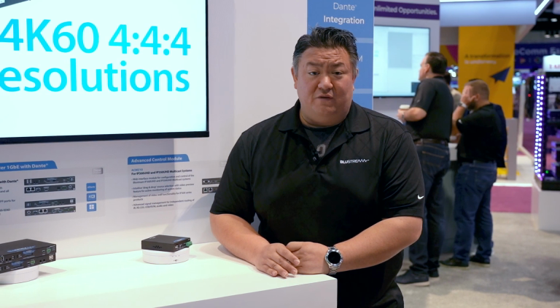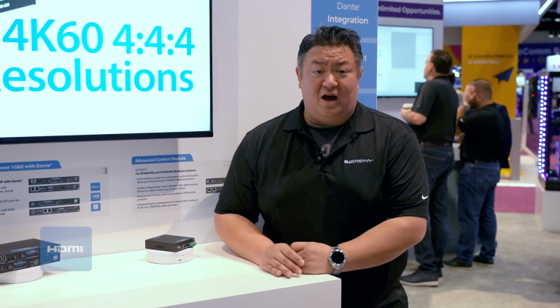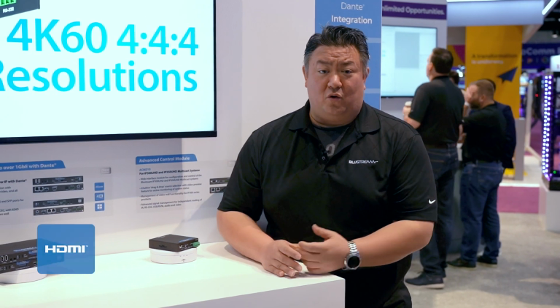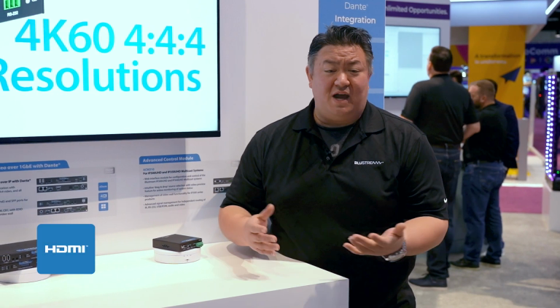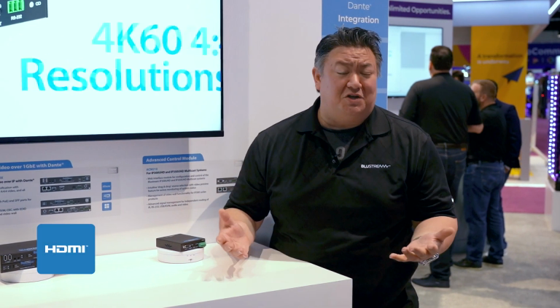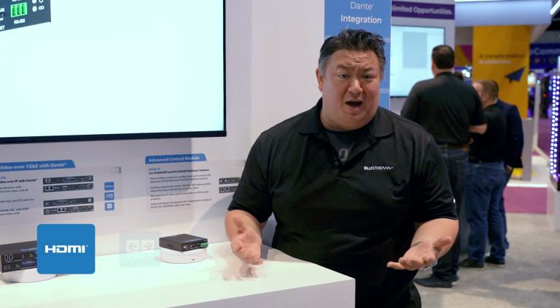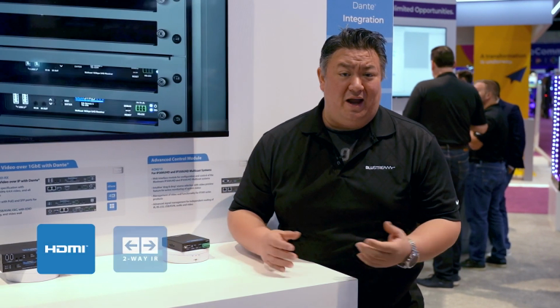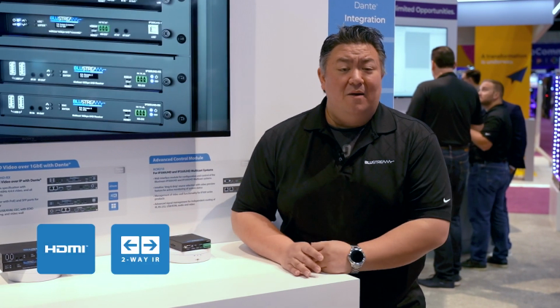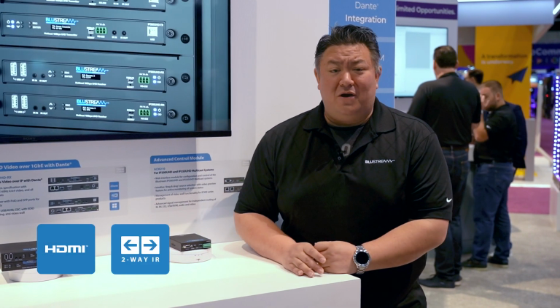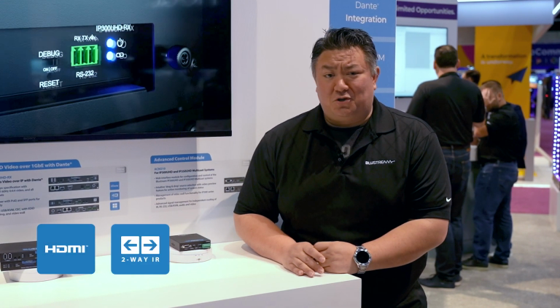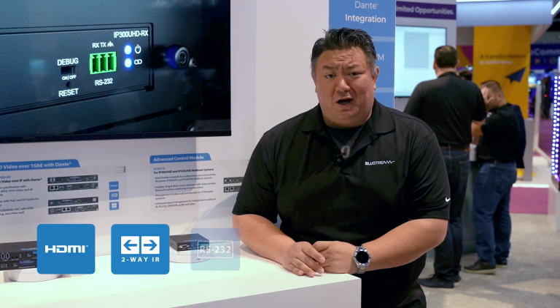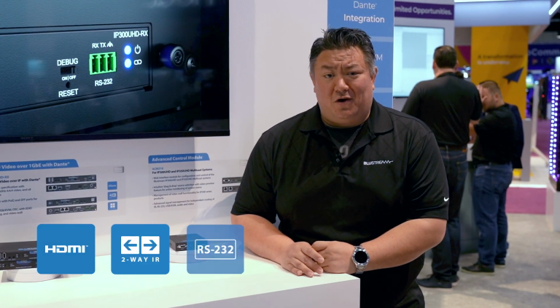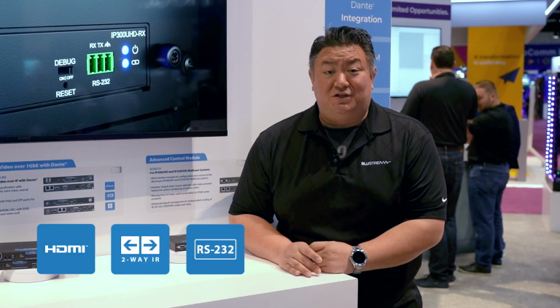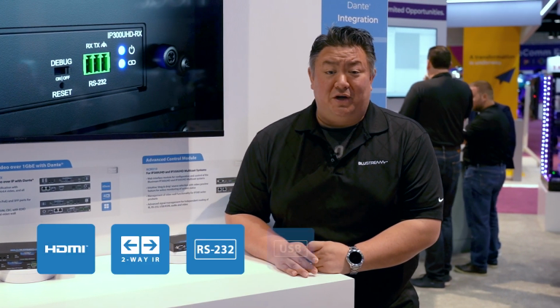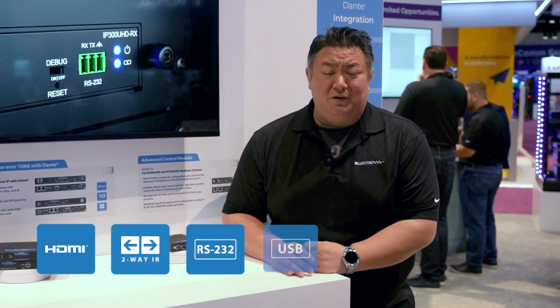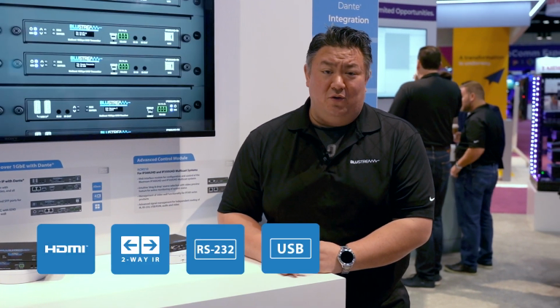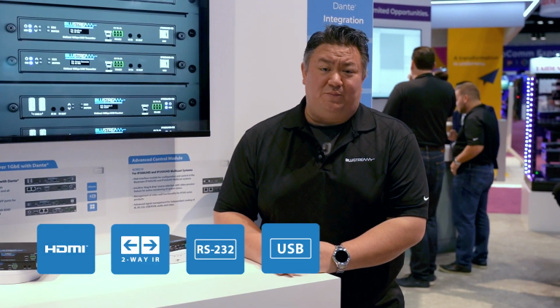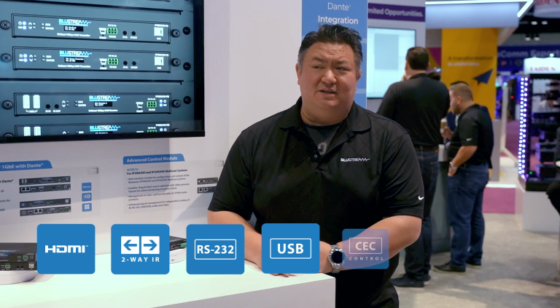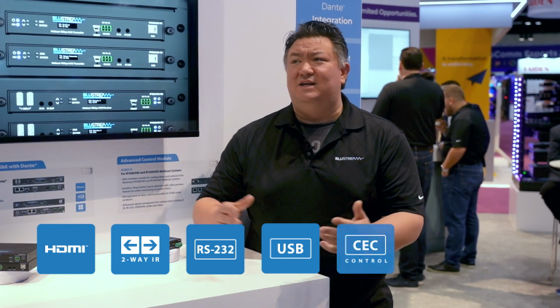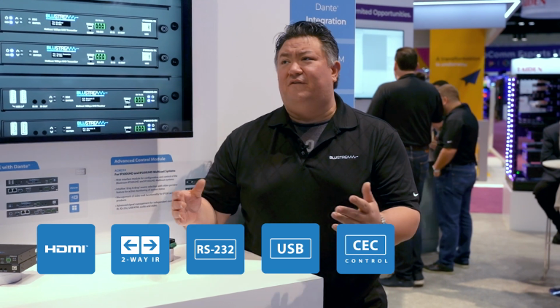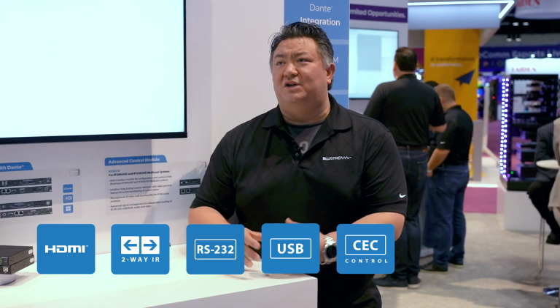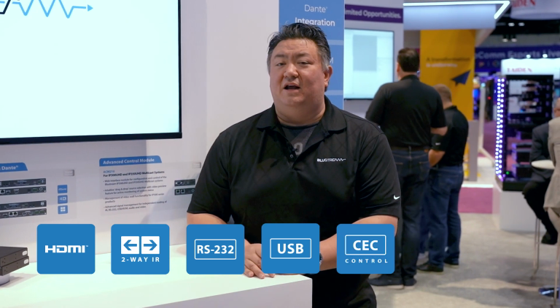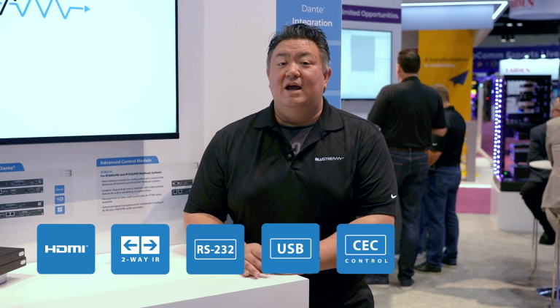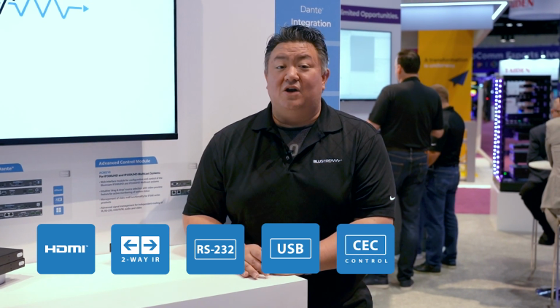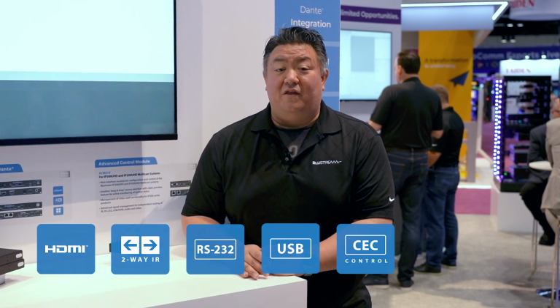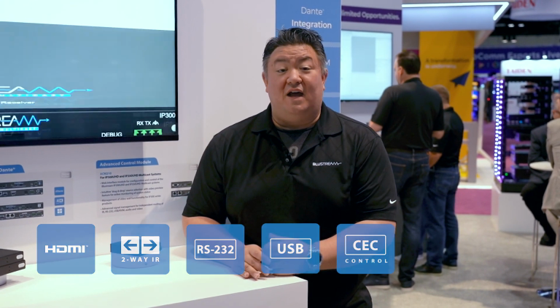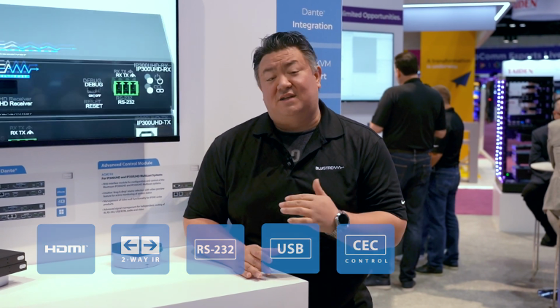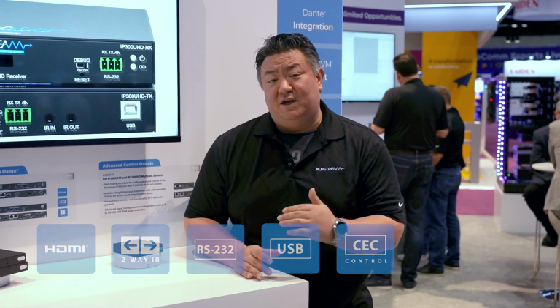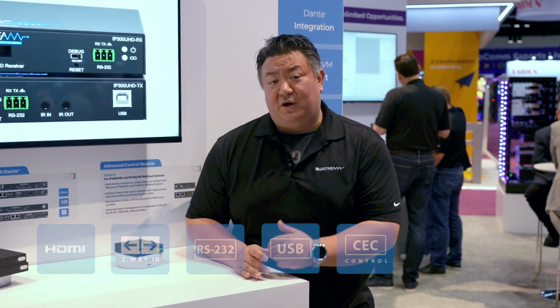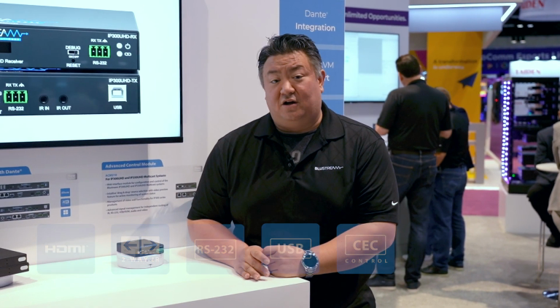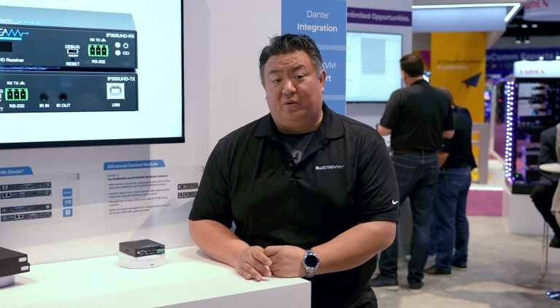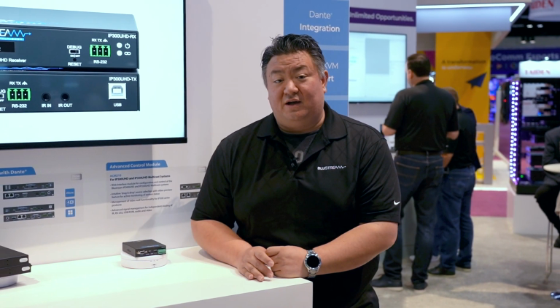We've got HDMI, bi-directional I.R., serial, USB, and CEC functionality — it's all there, that same experience across all the products.